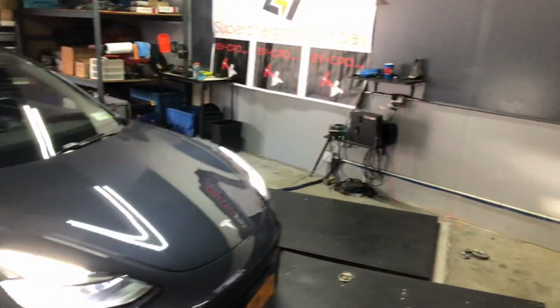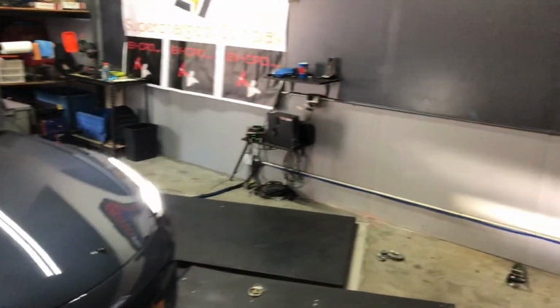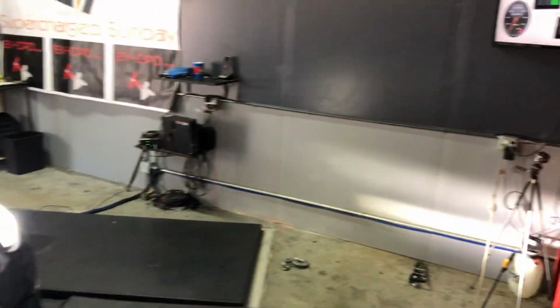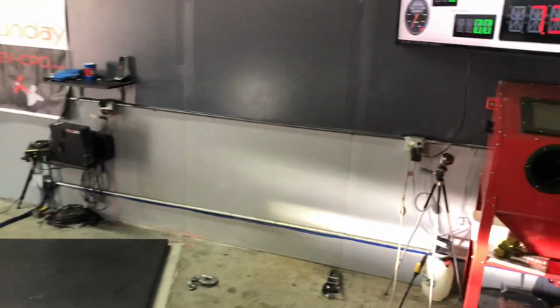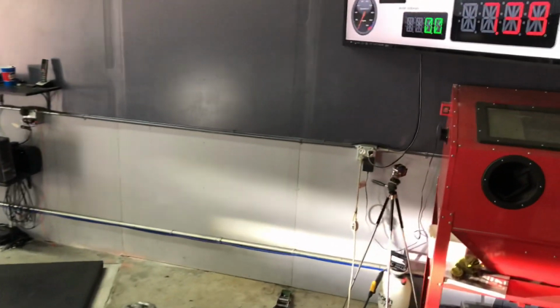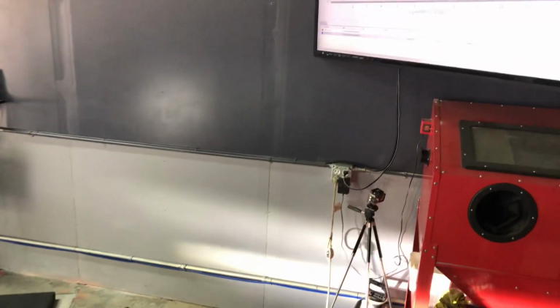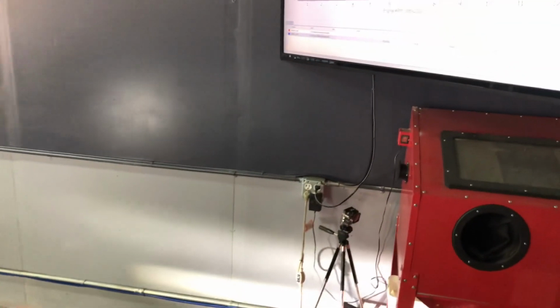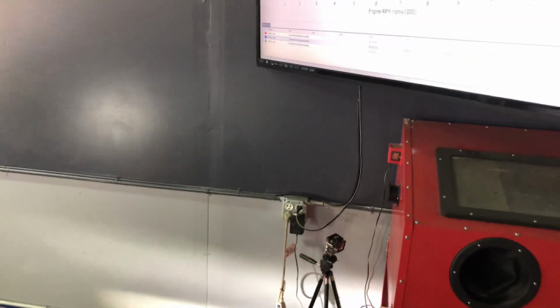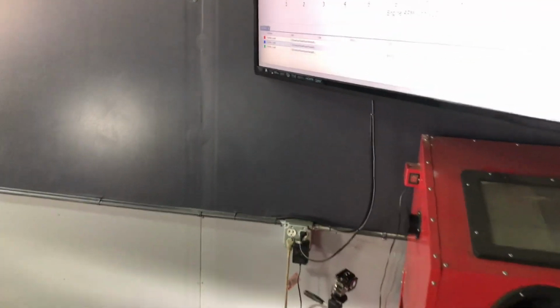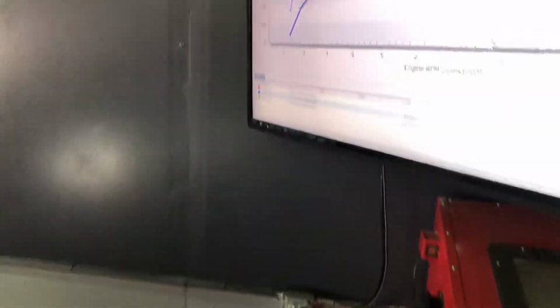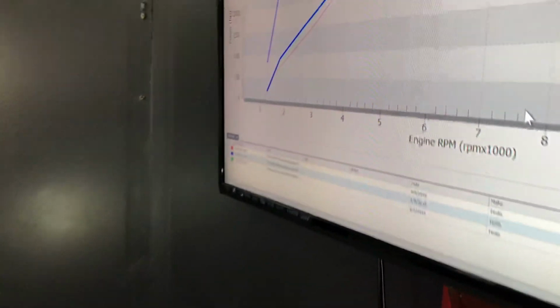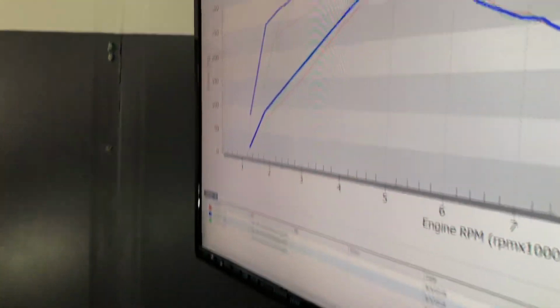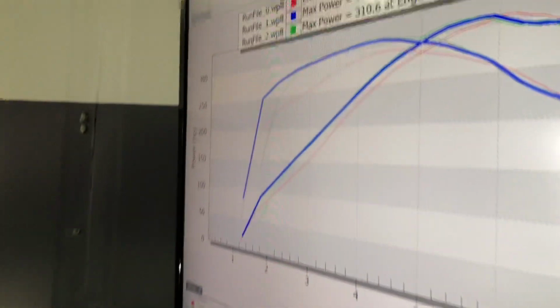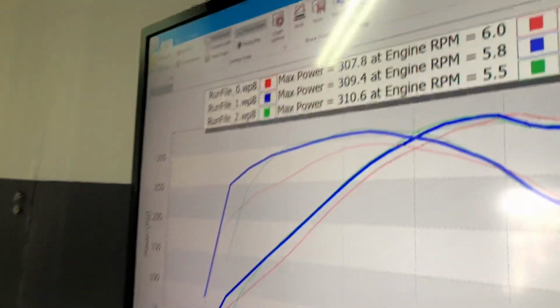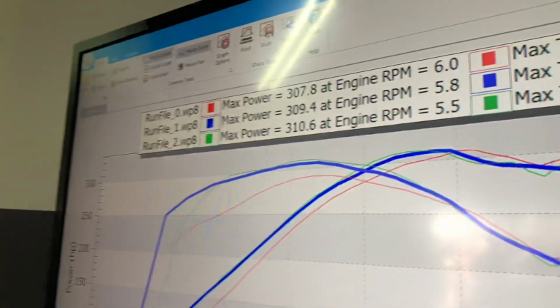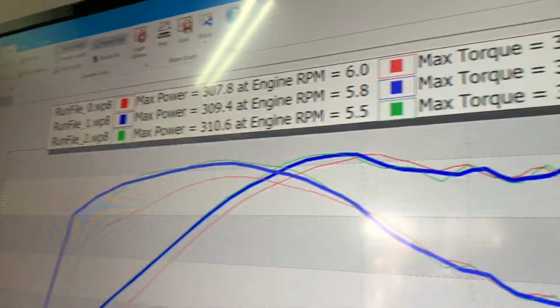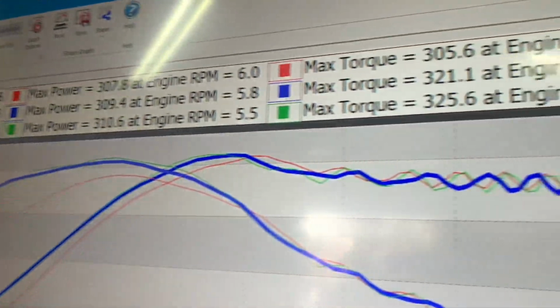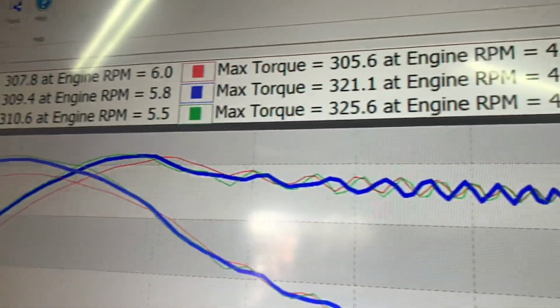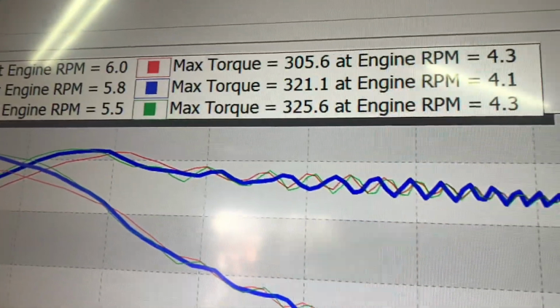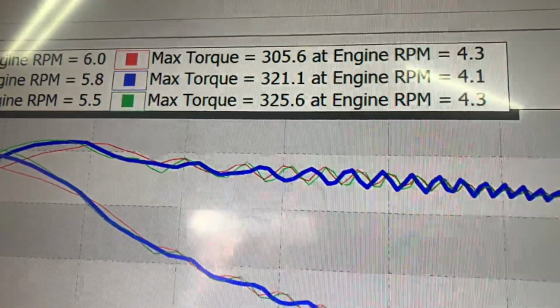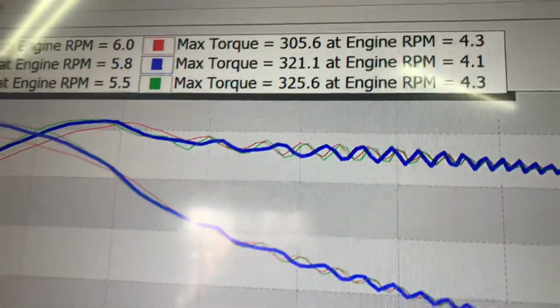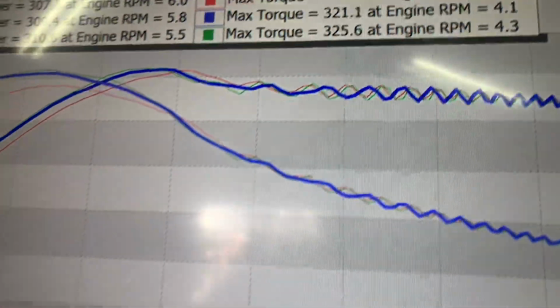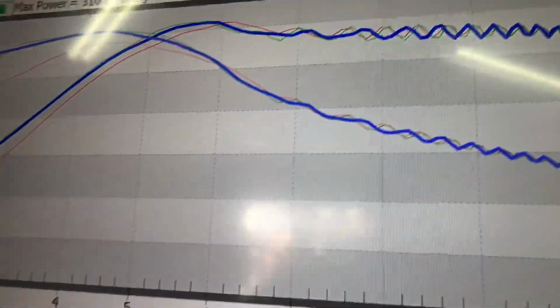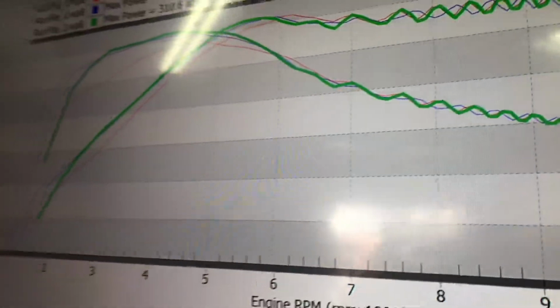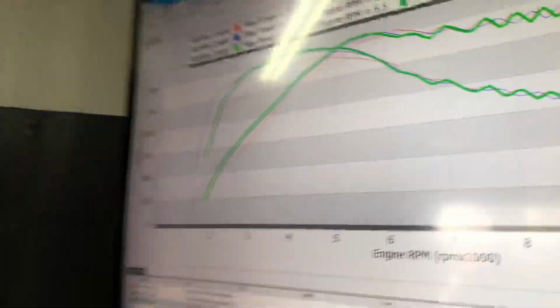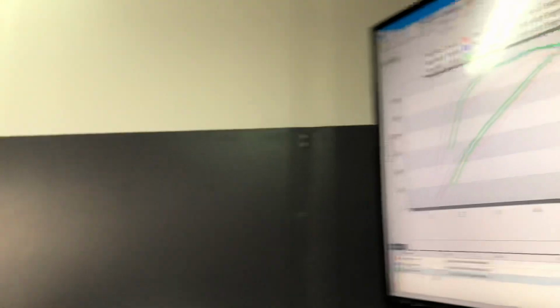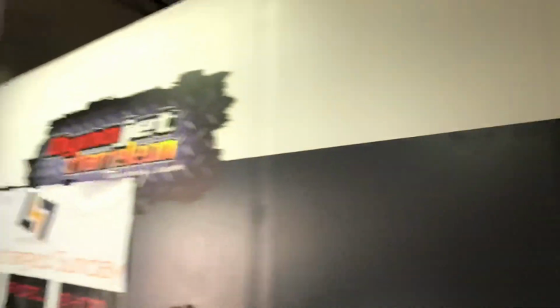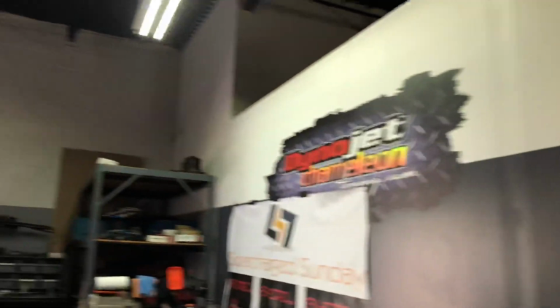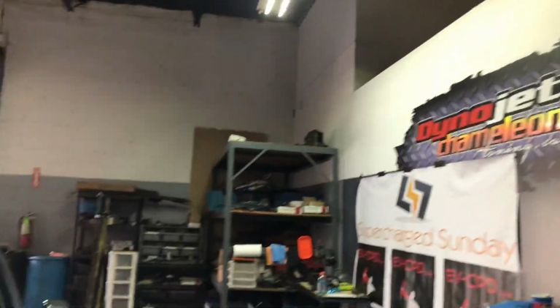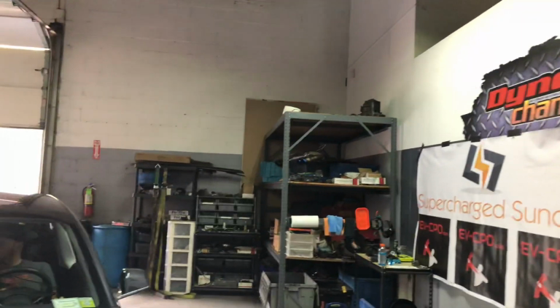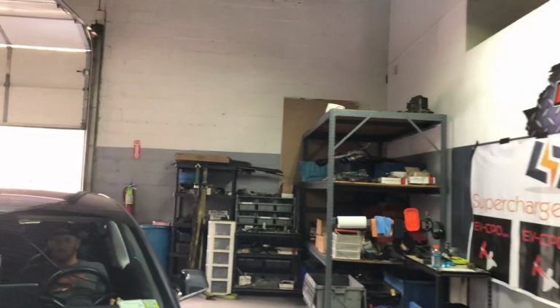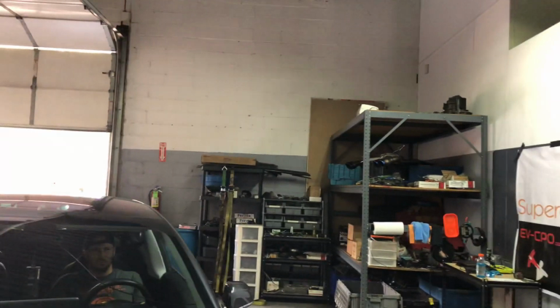That didn't spin anywhere near as bad as it did the first couple of times. We got 310 horsepower and 325 foot pounds. I'm definitely liking that.